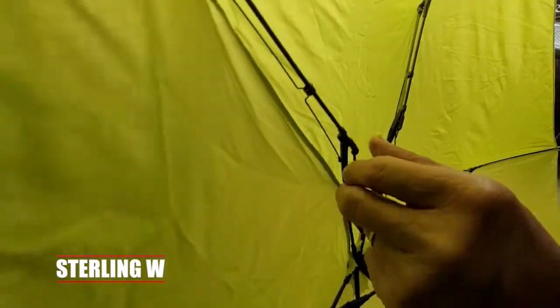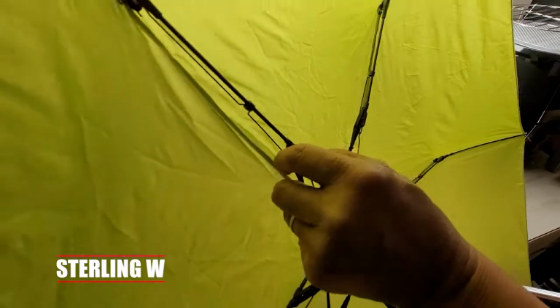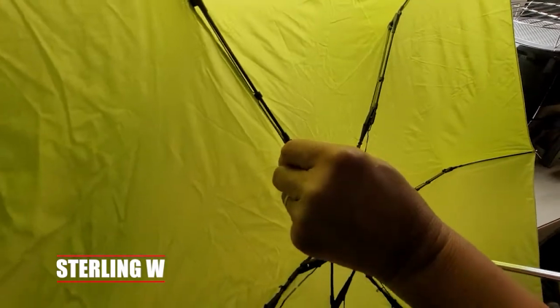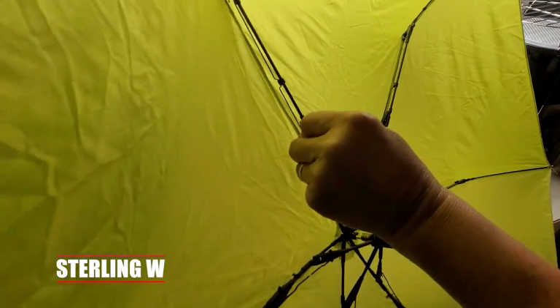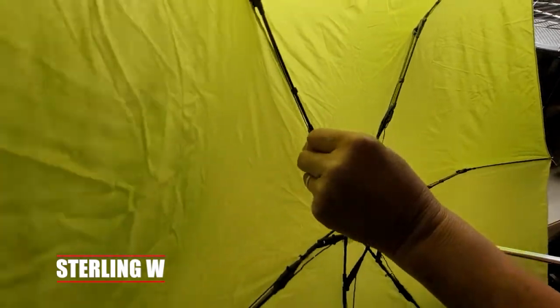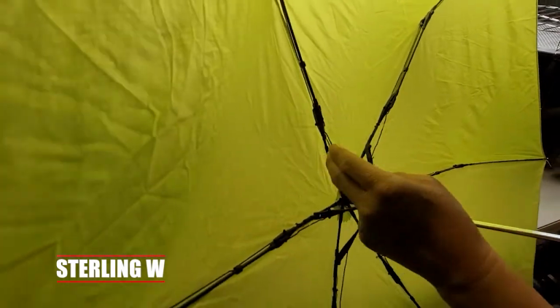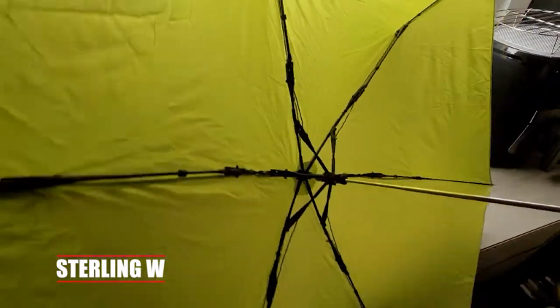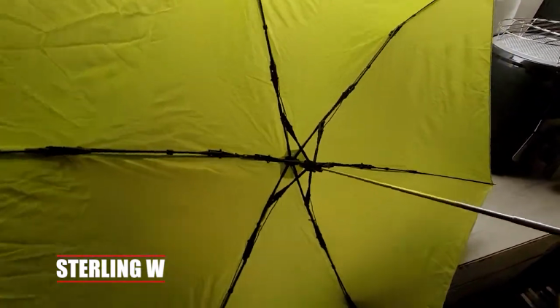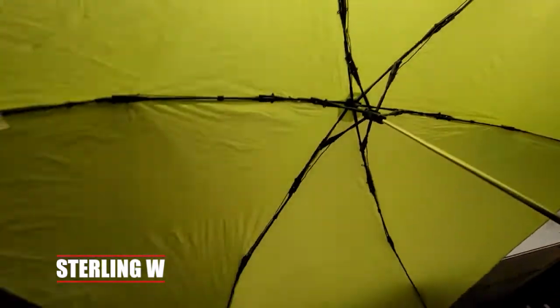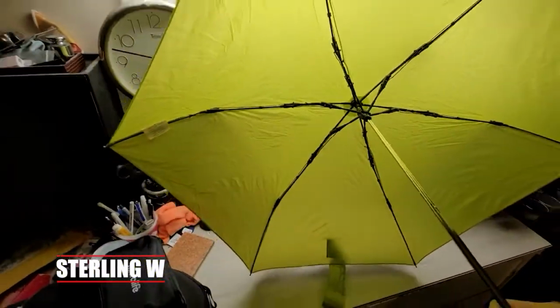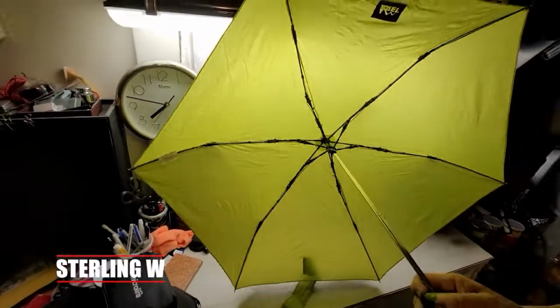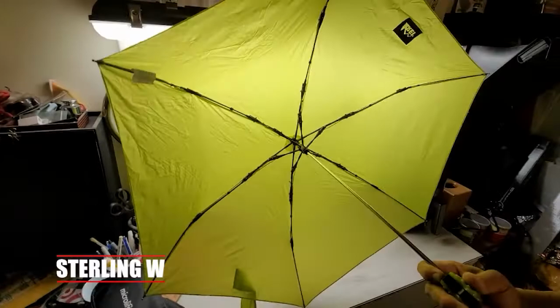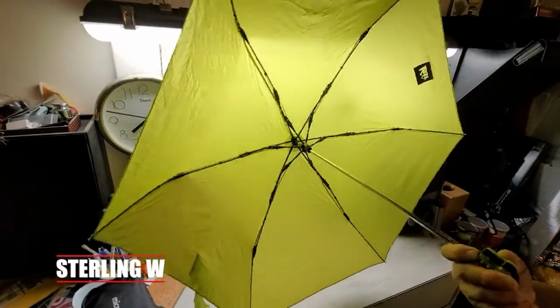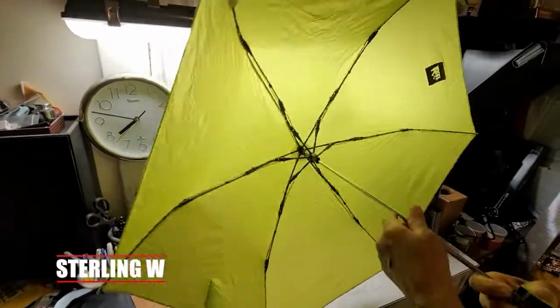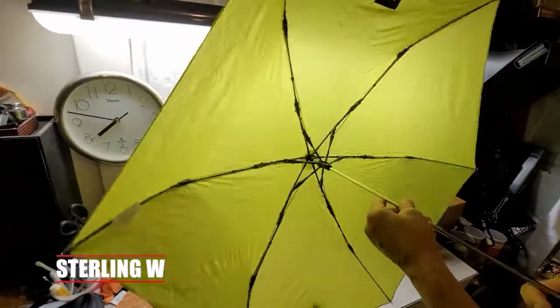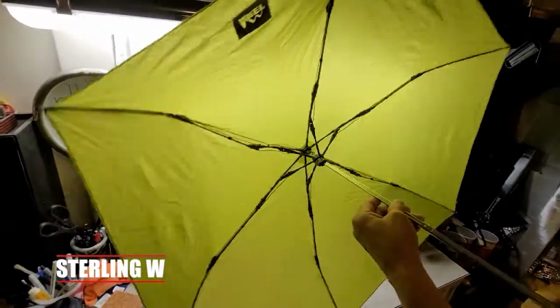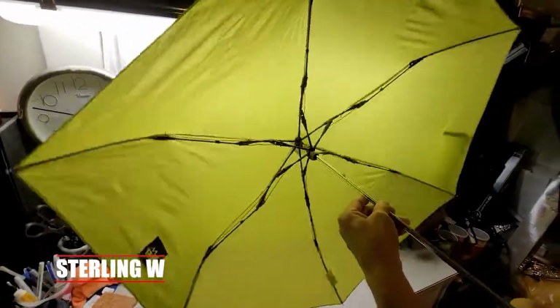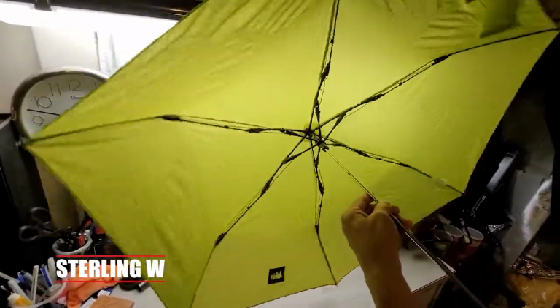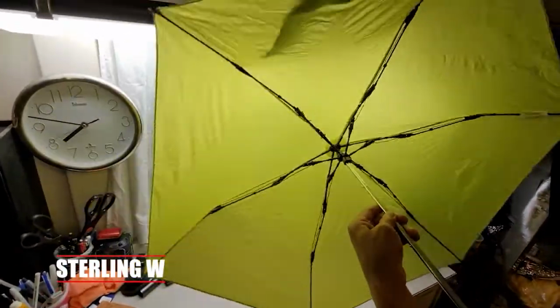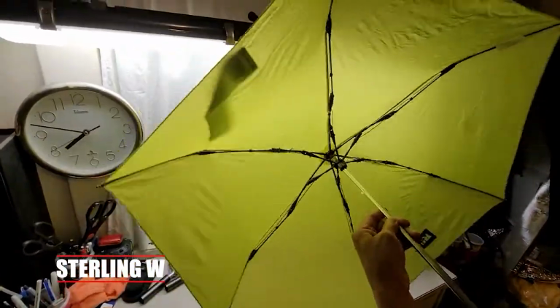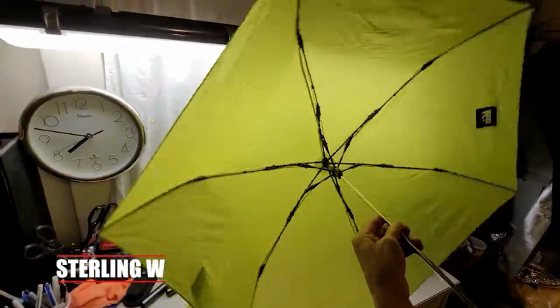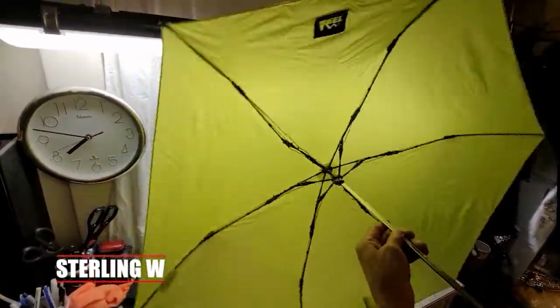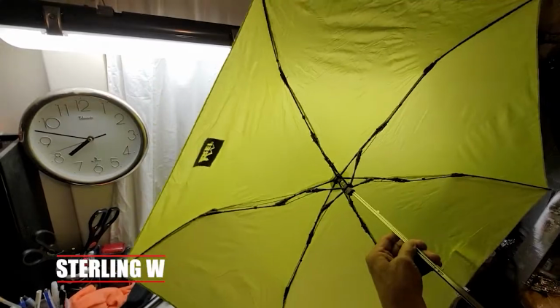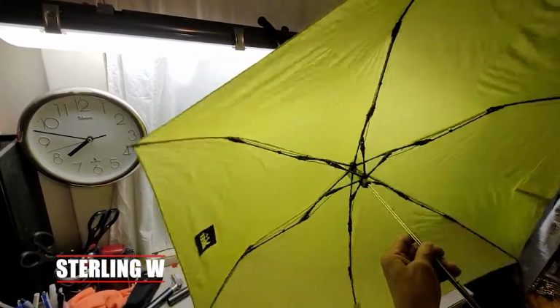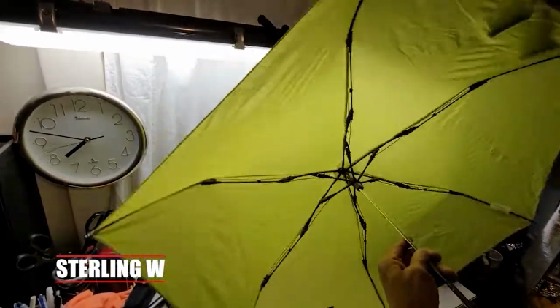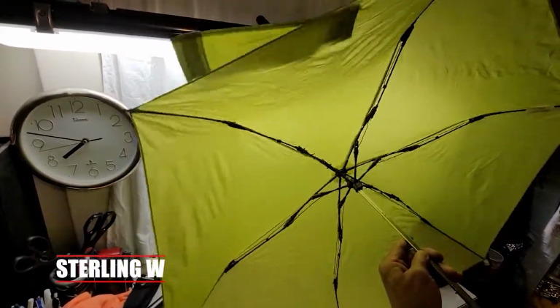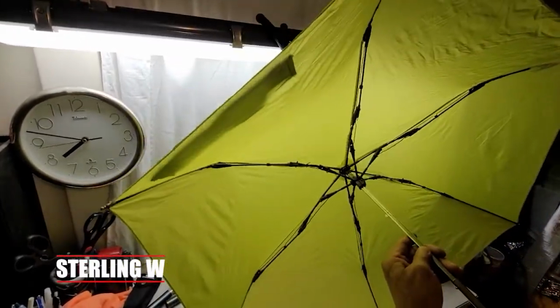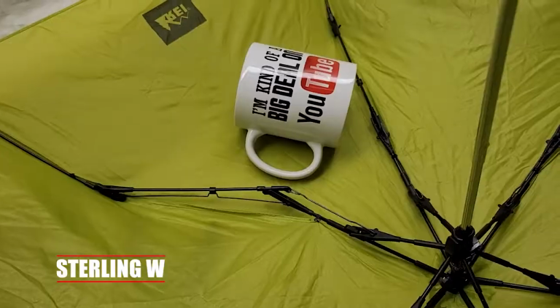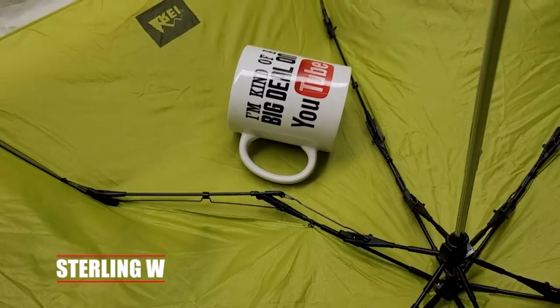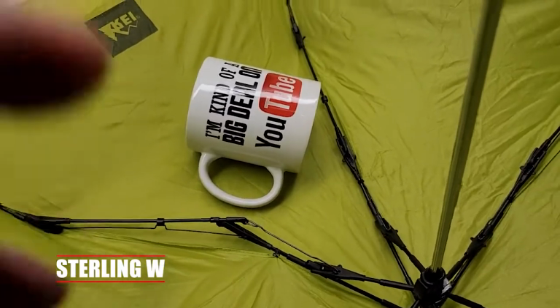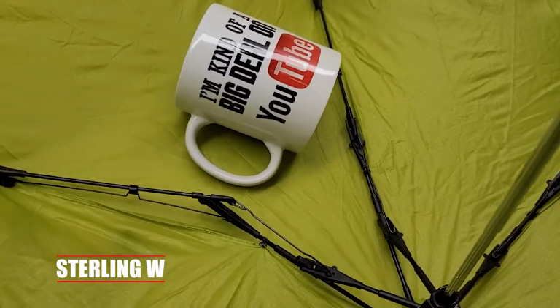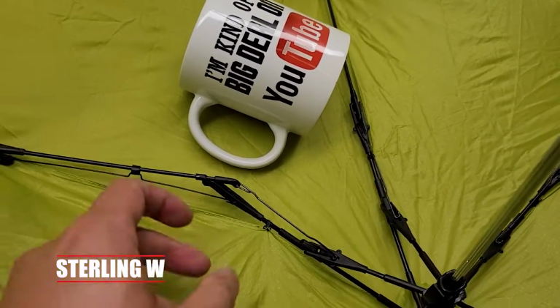This umbrella has been with us for over 10 years. It's actually a fiberglass travel umbrella — super lightweight, super awesome, and it's great to travel with. Basically we want to save it. It has a lot of sentimental value. So here we go.